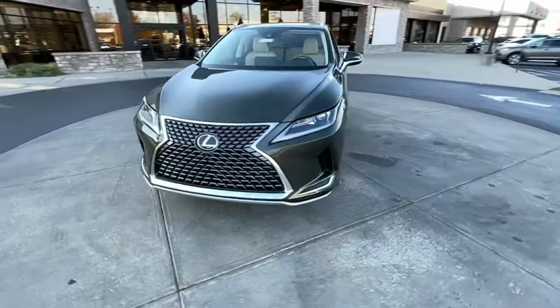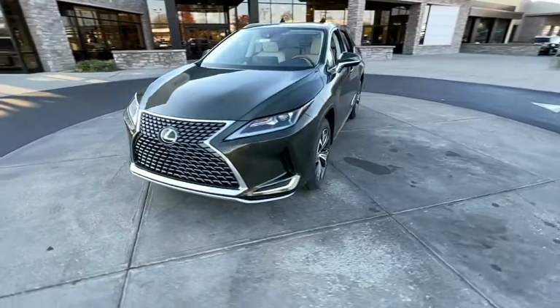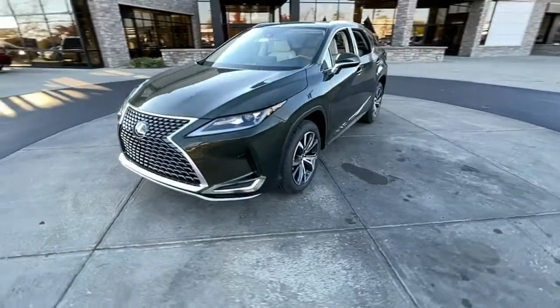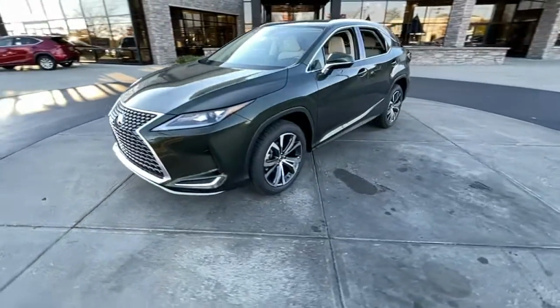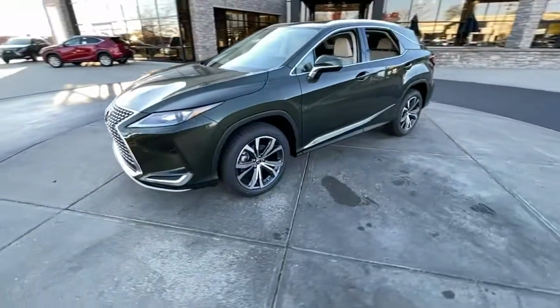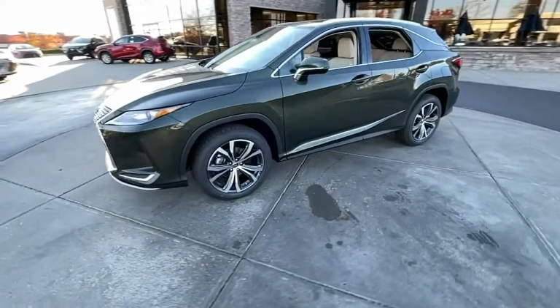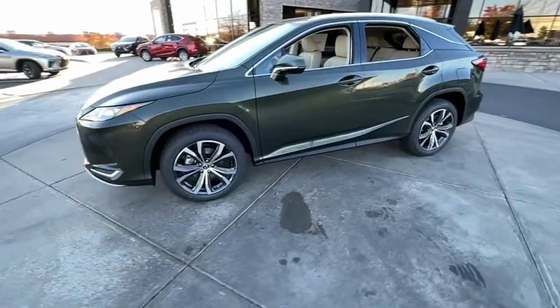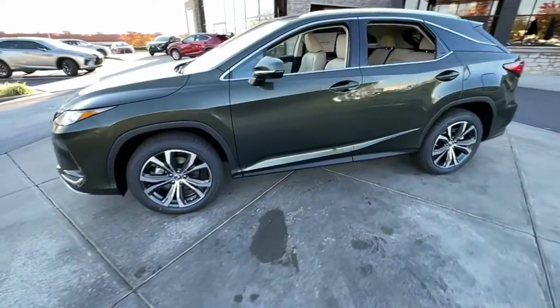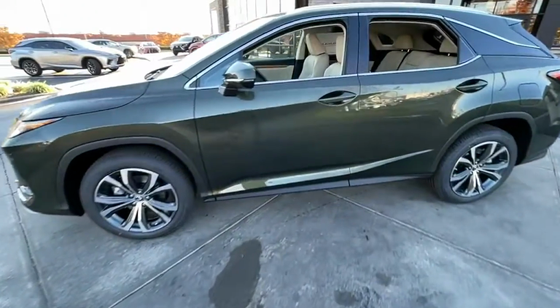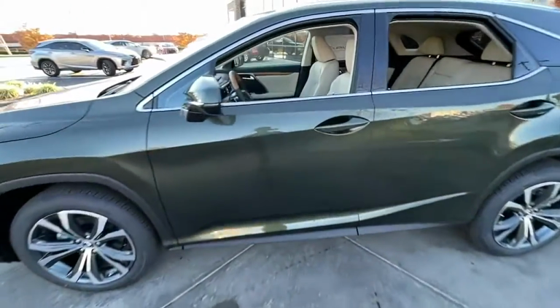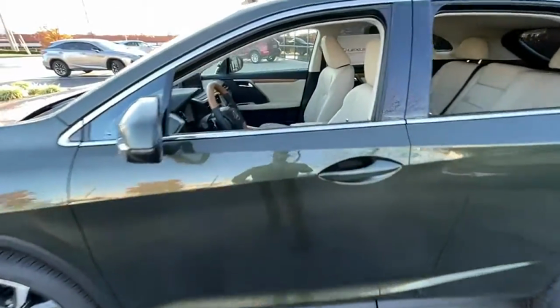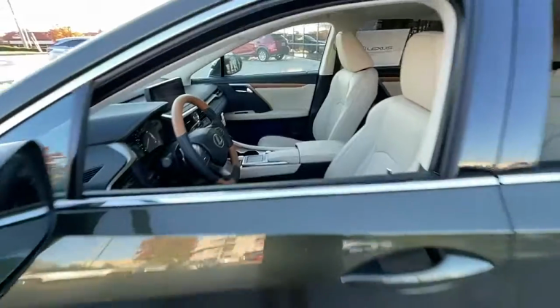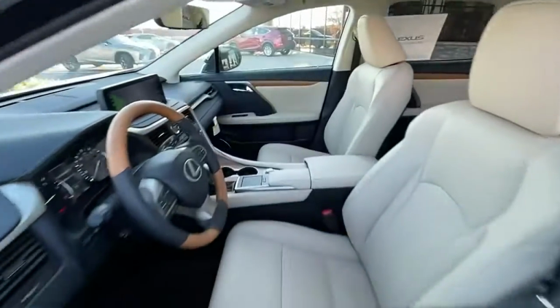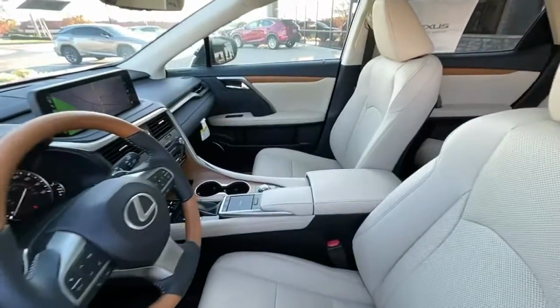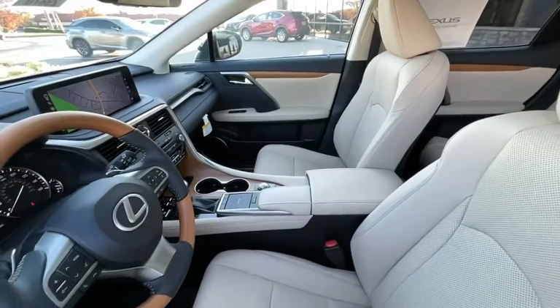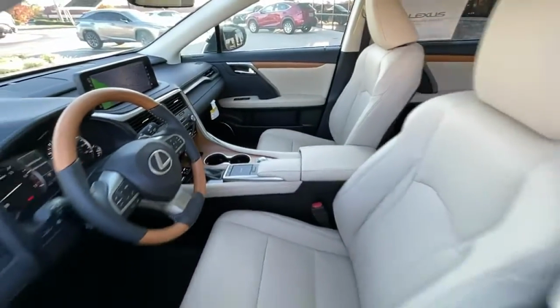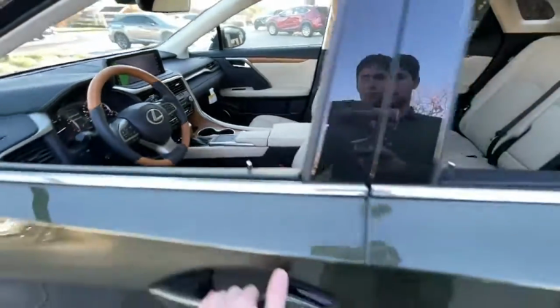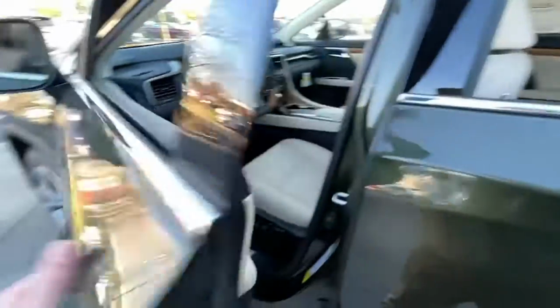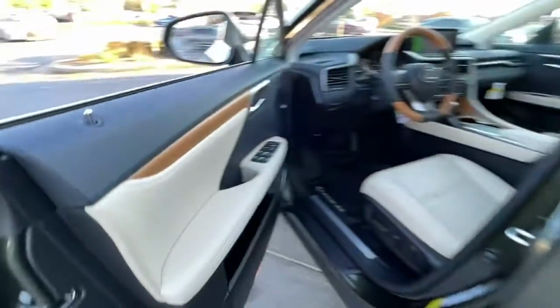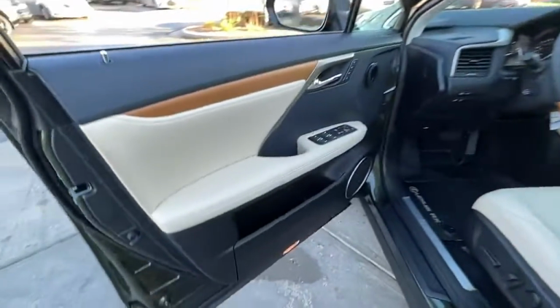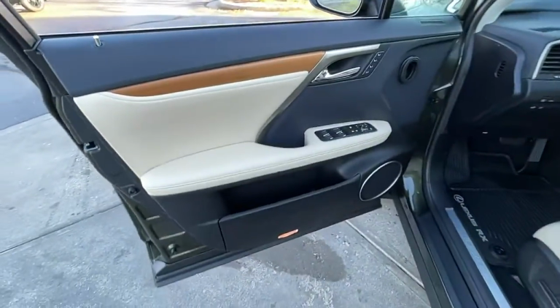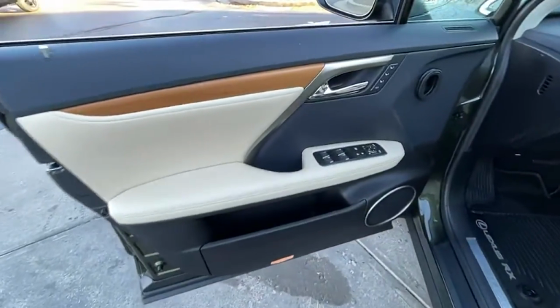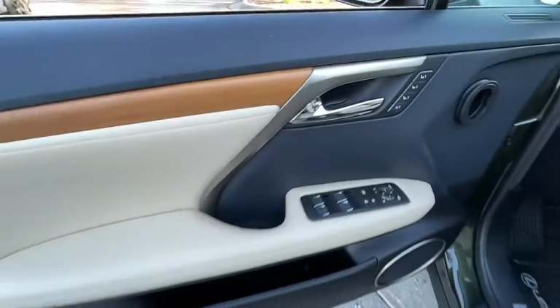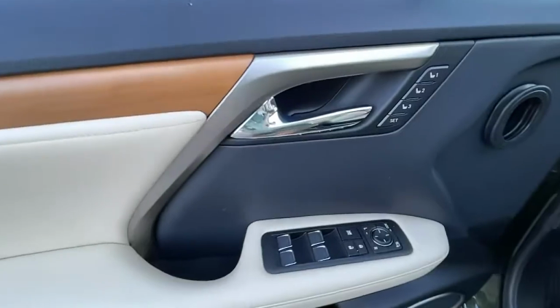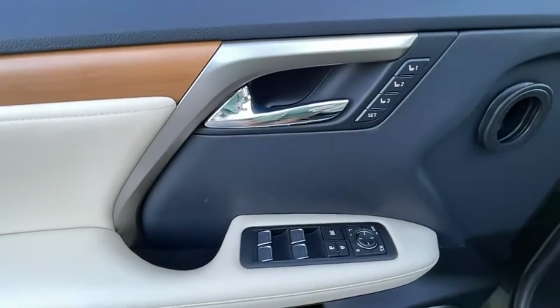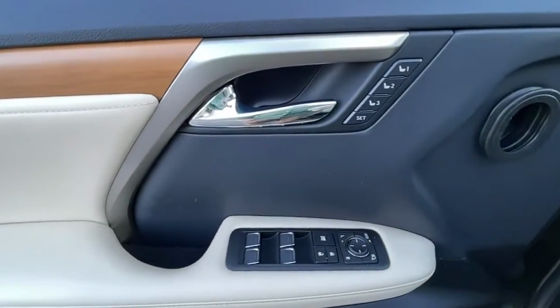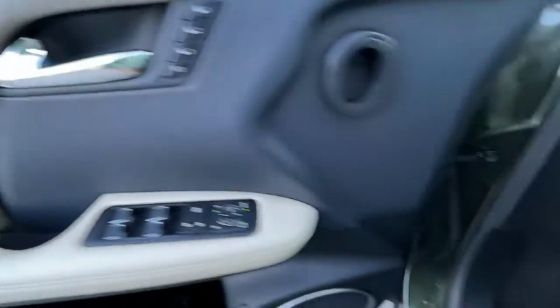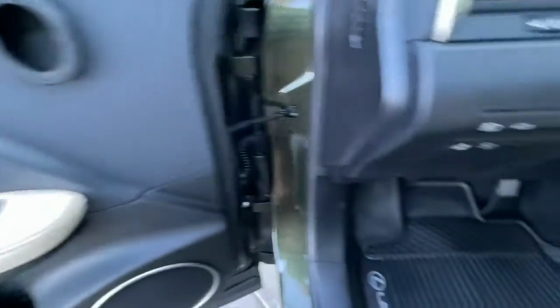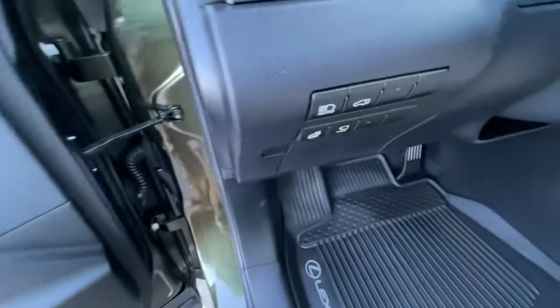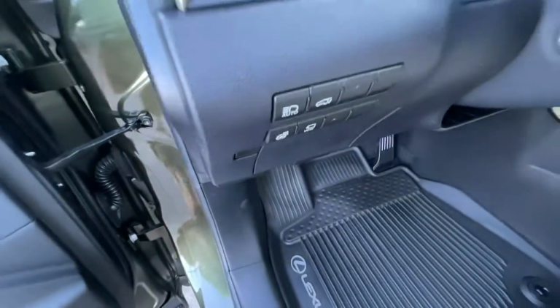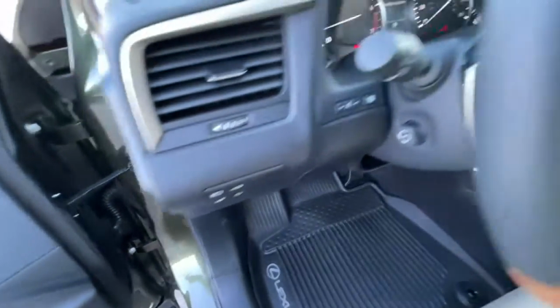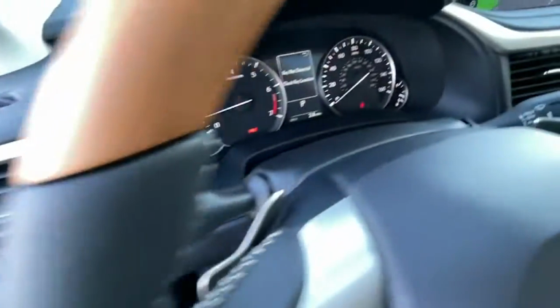These are just some of the great options this vehicle comes with: power liftgate, aluminum wheels, electronic stability control, trip computer, bucket seats, power windows, four-wheel disc brakes, and power steering.